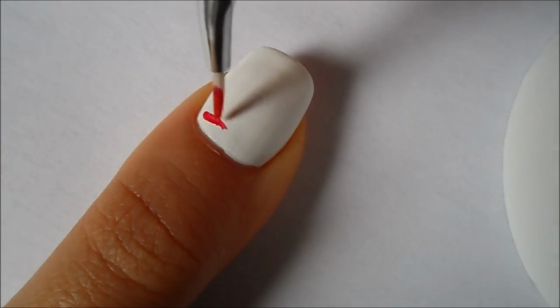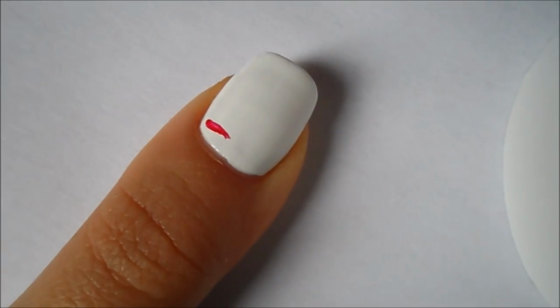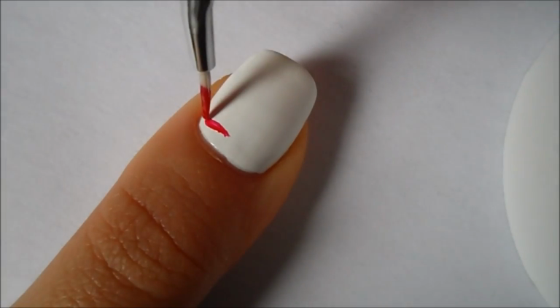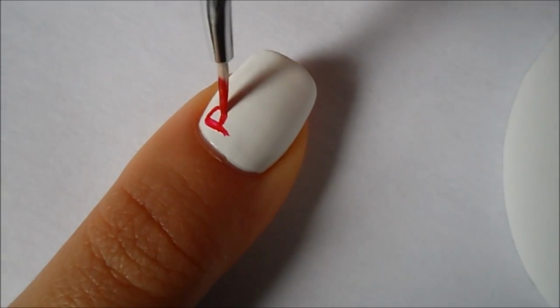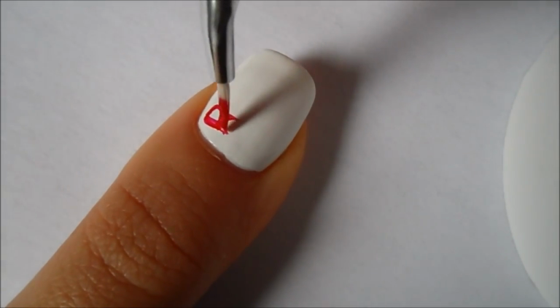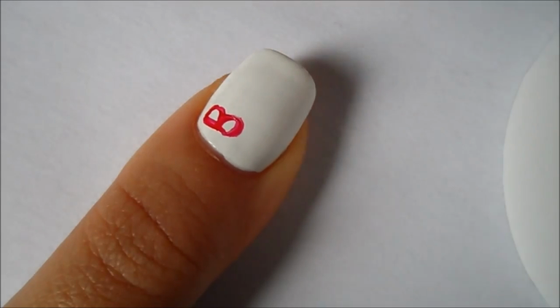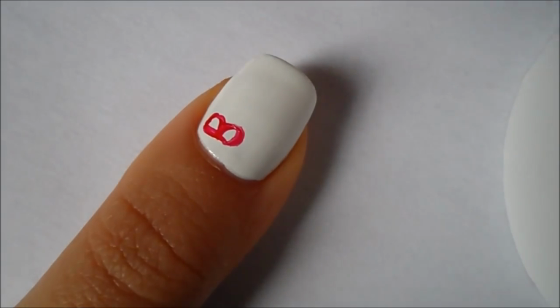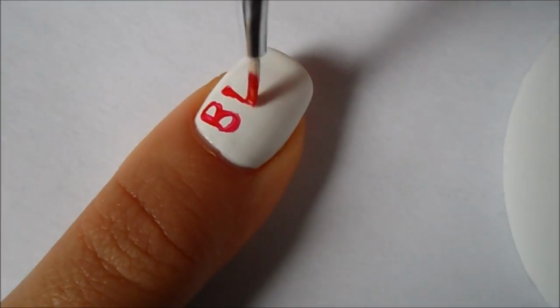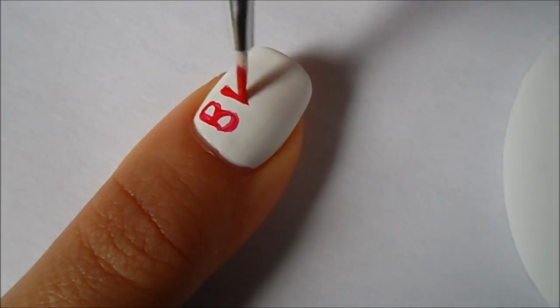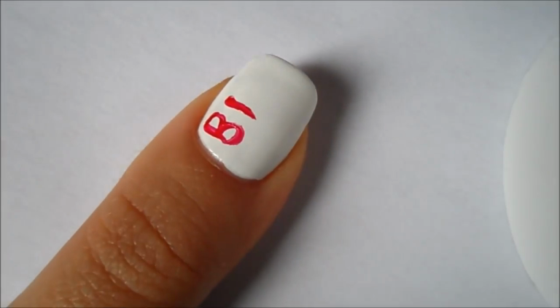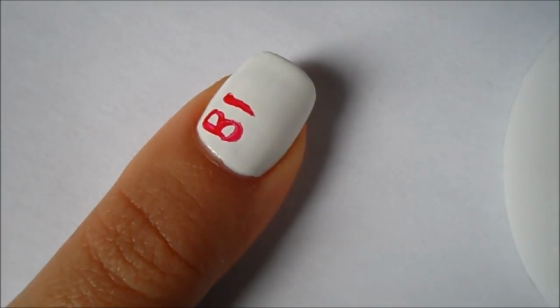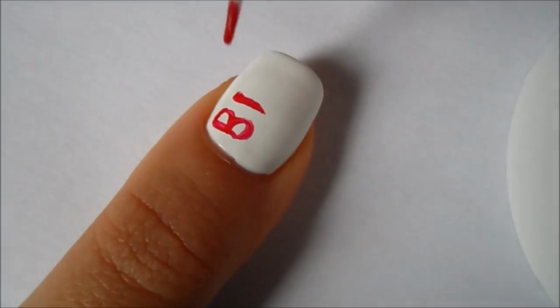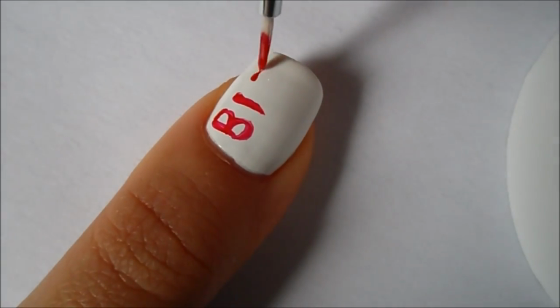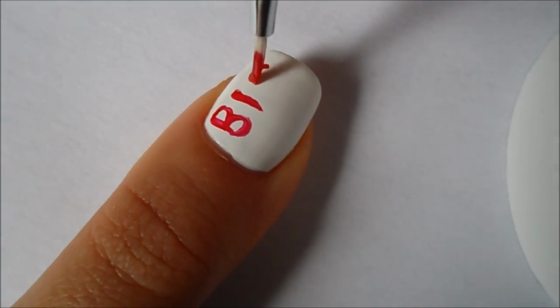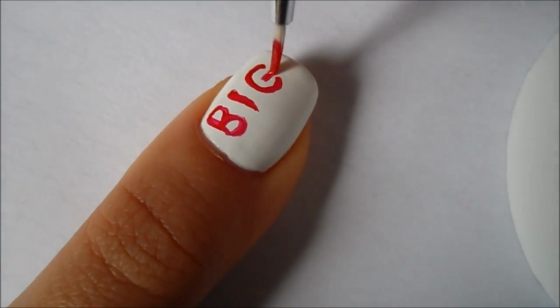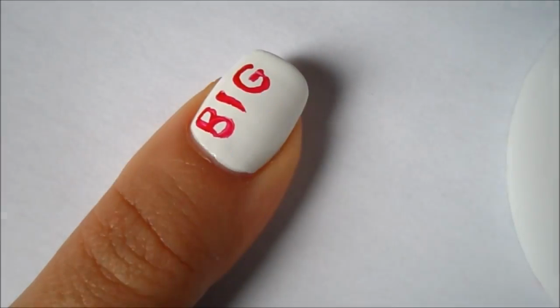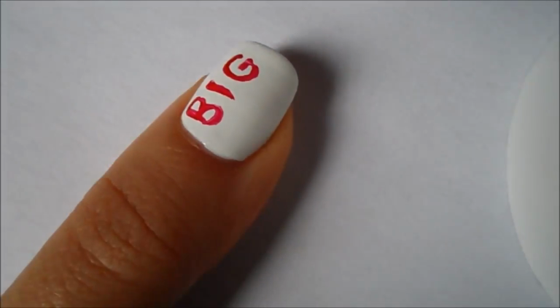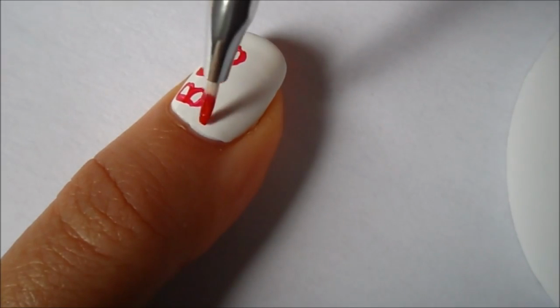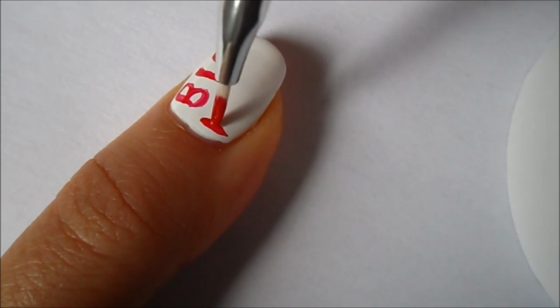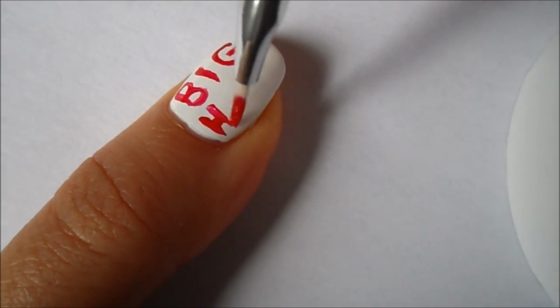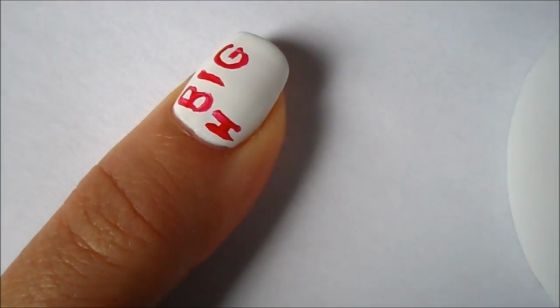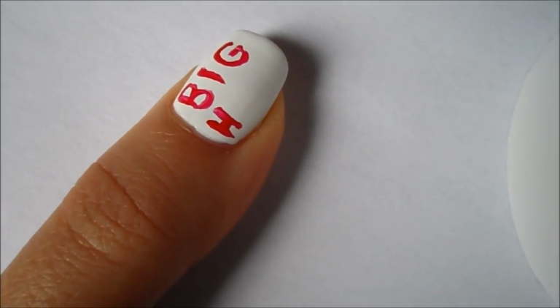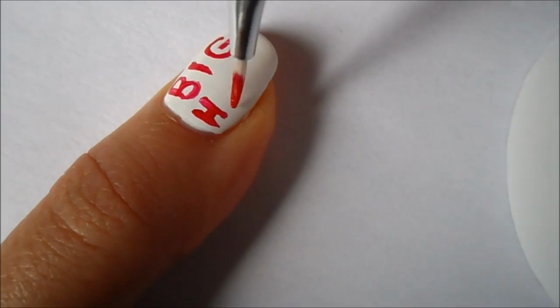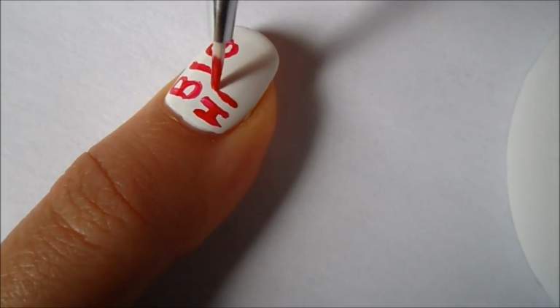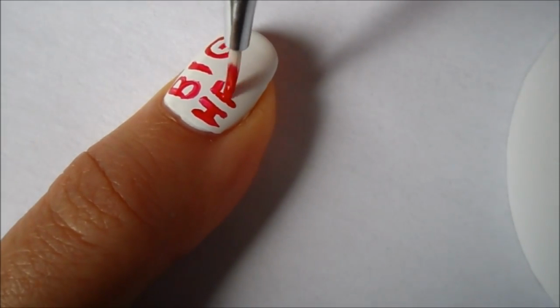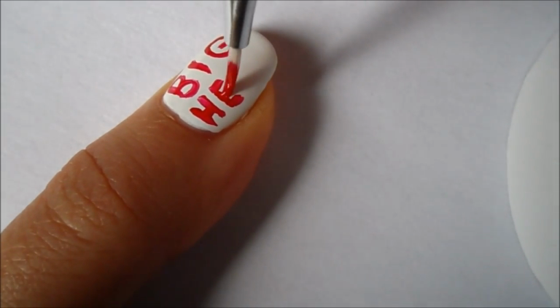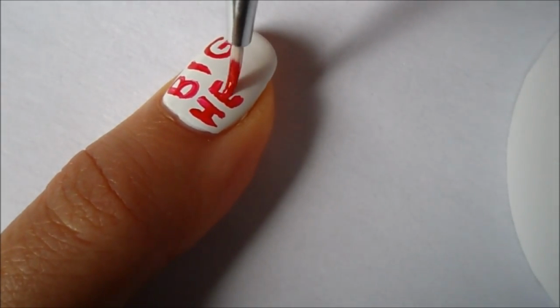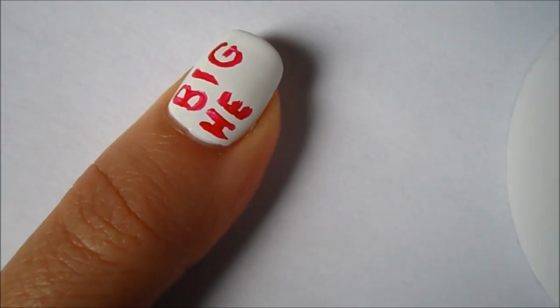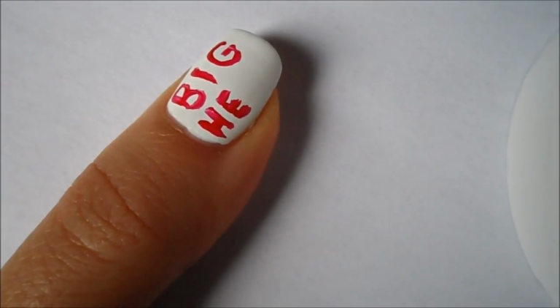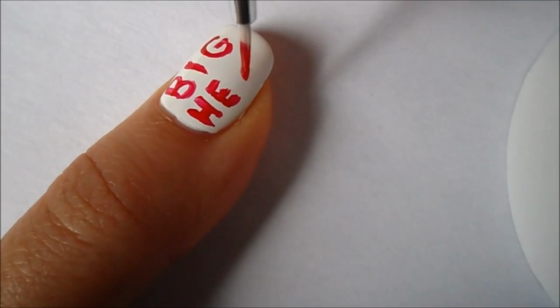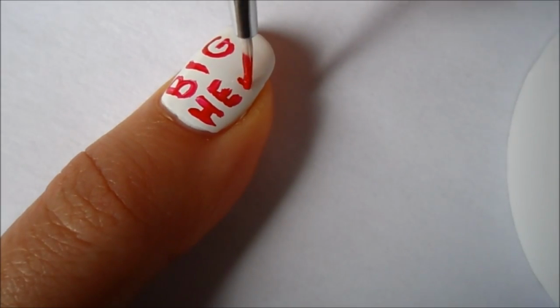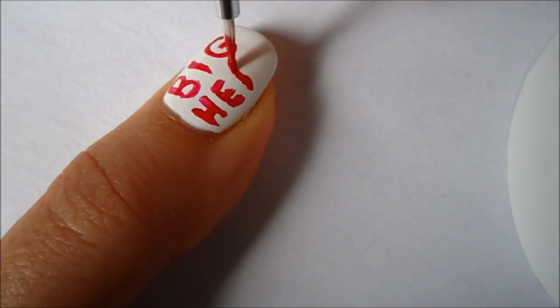As for my thumbnail, I'm taking the same red striper and just slowly going on my nail and creating the words Big Hero, and then when your nails are all together it will say Big Hero 6. Just make sure you take your time with this step since this was the most difficult part.